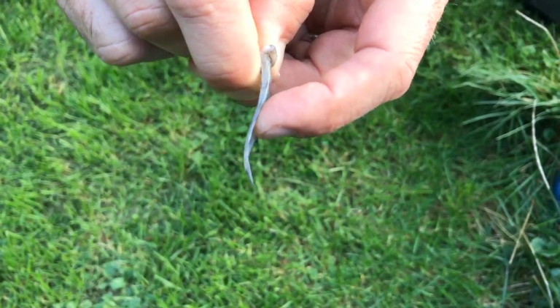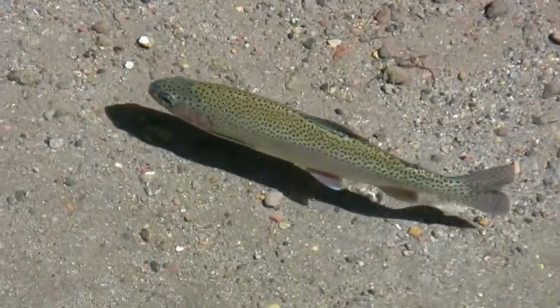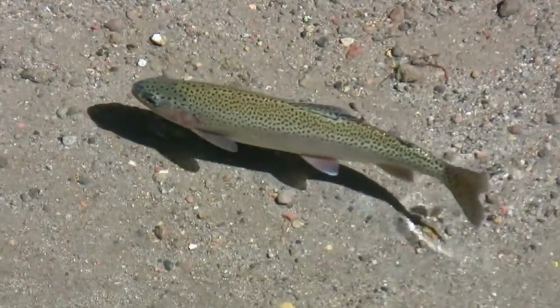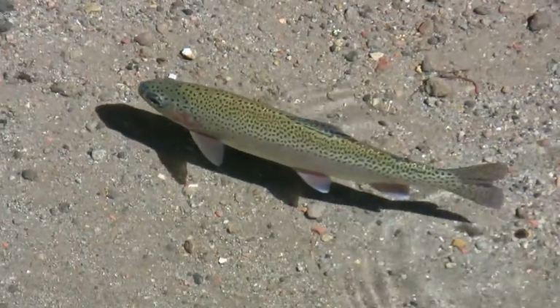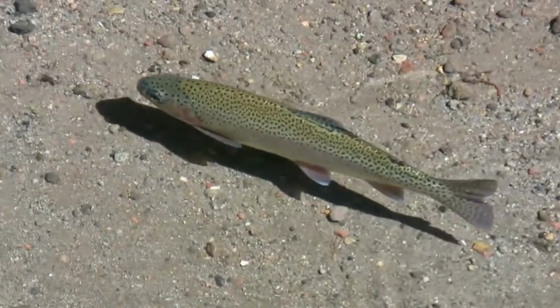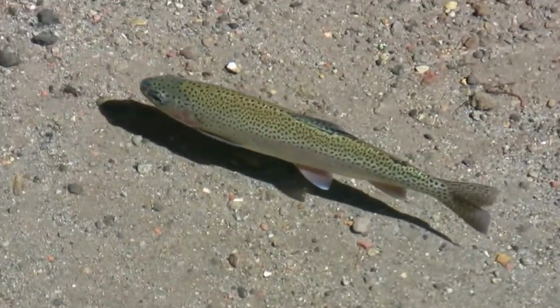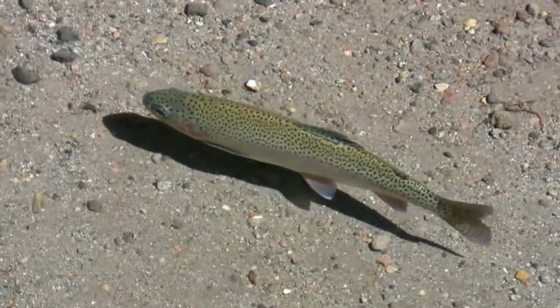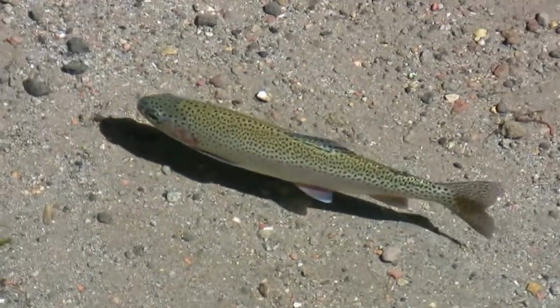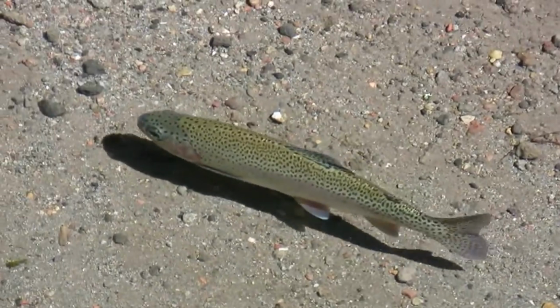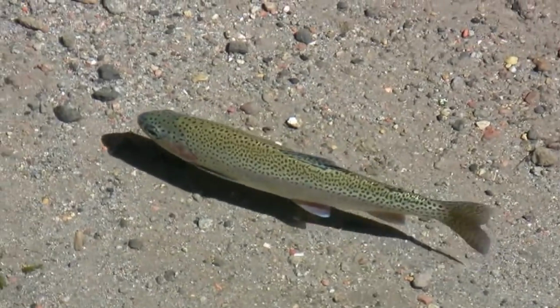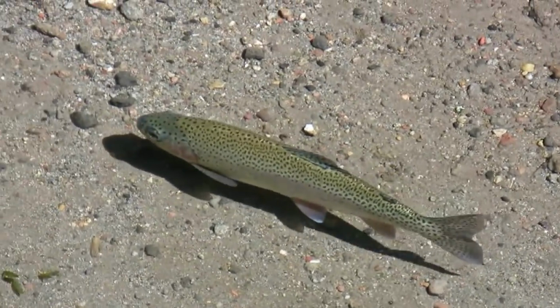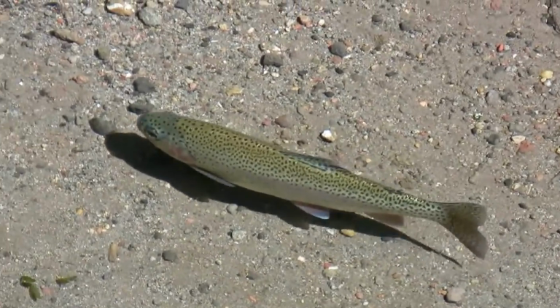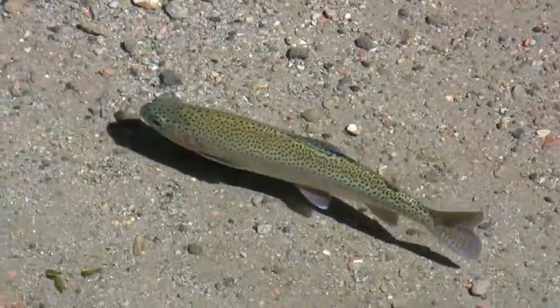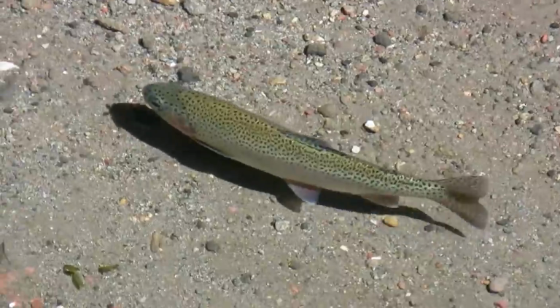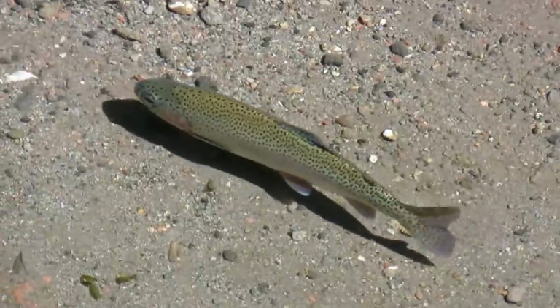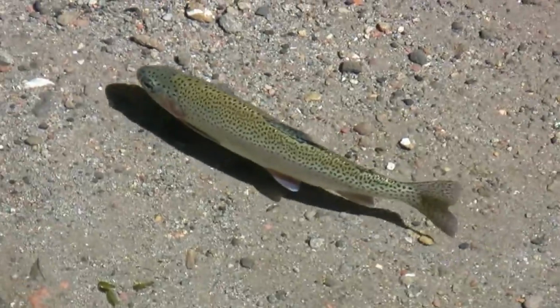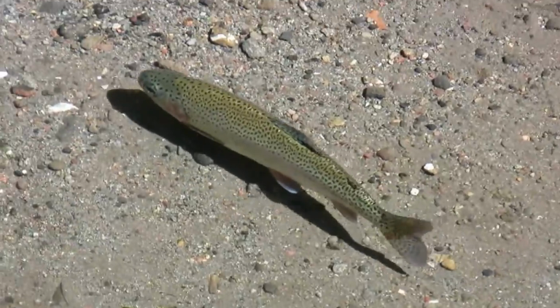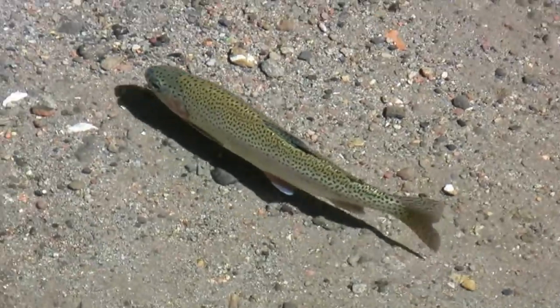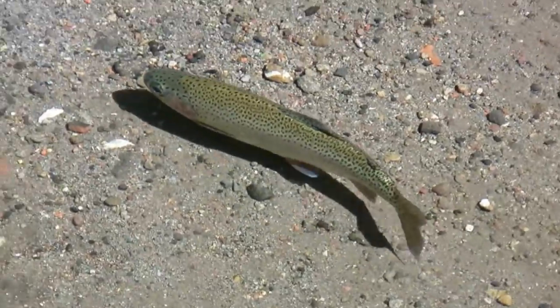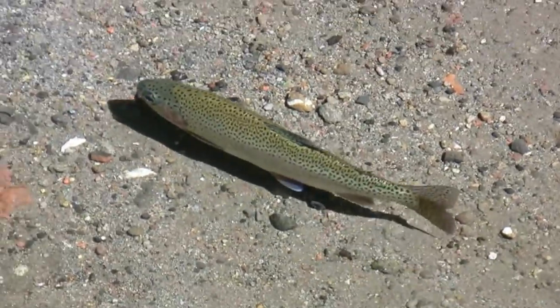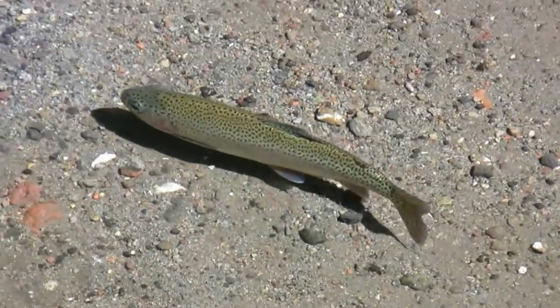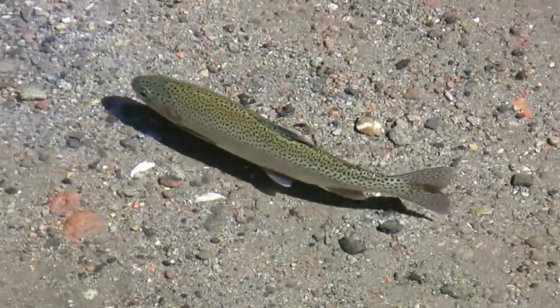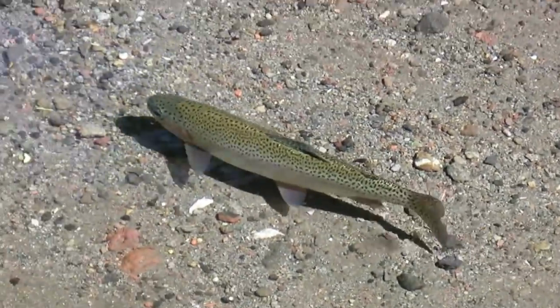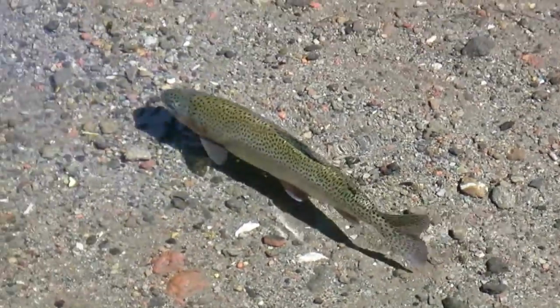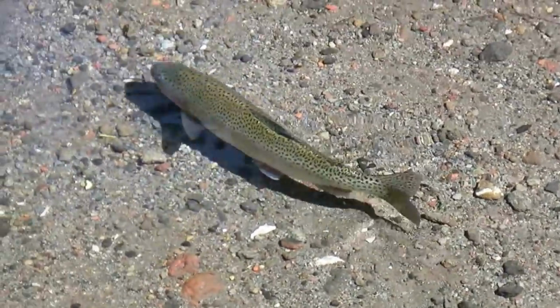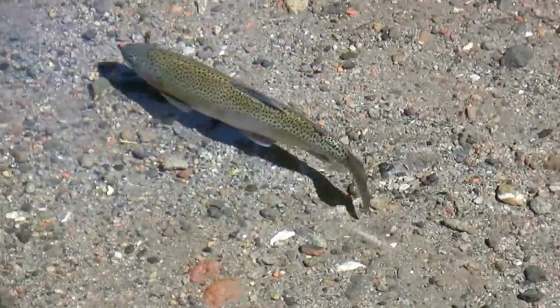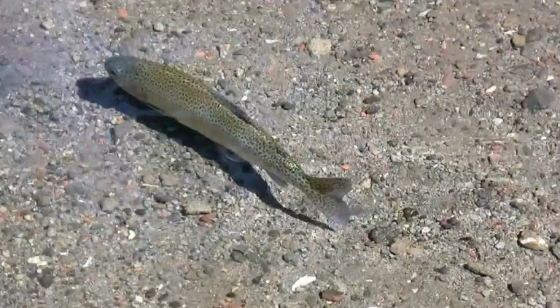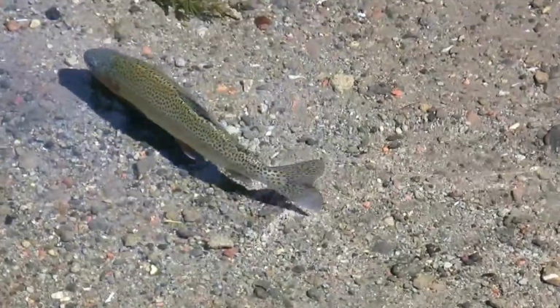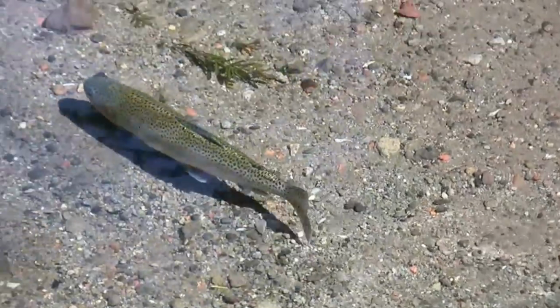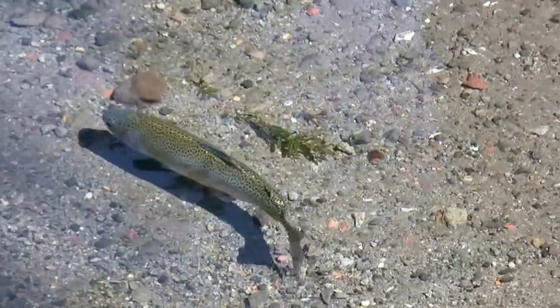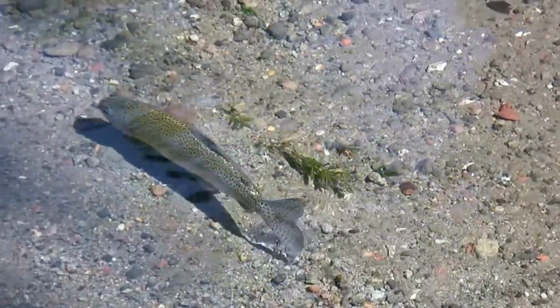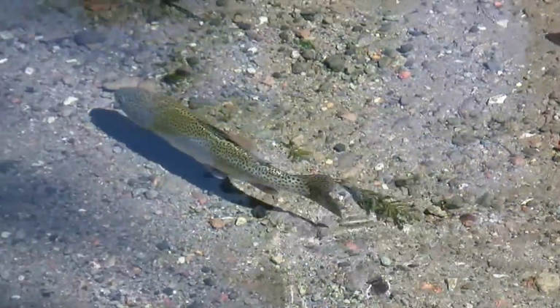For swimming, a fish moves its tail fin from one side to the other. In doing so, the tail fin first surrounds some water and then pushes it away. That's how the fish can move forward.